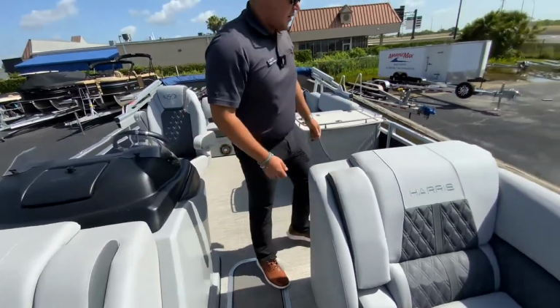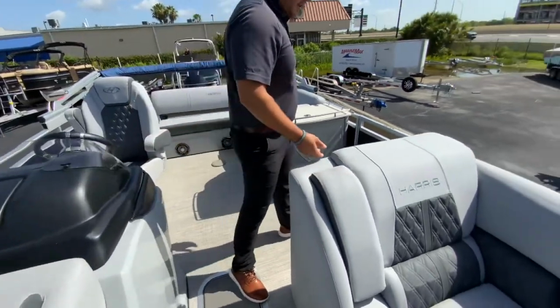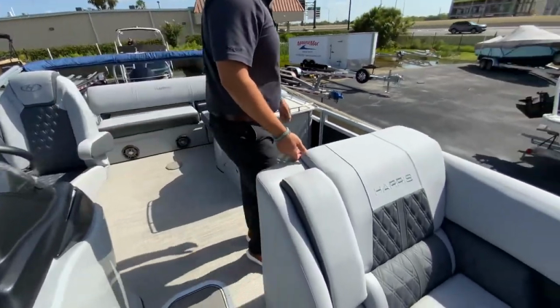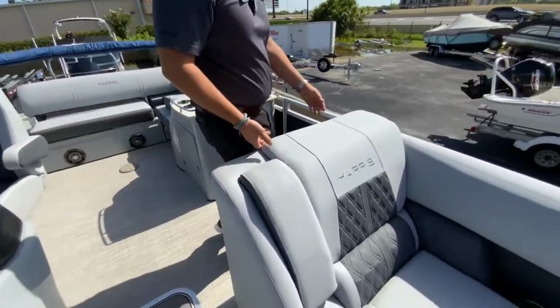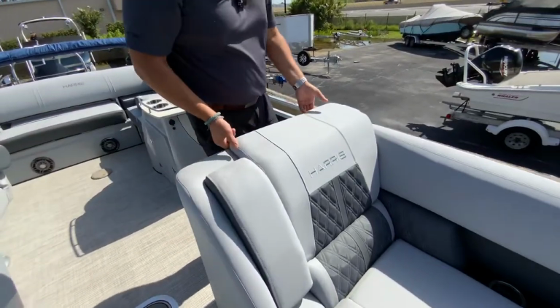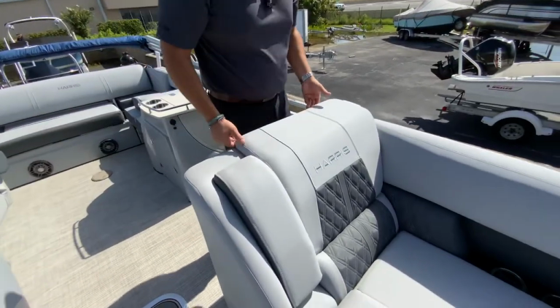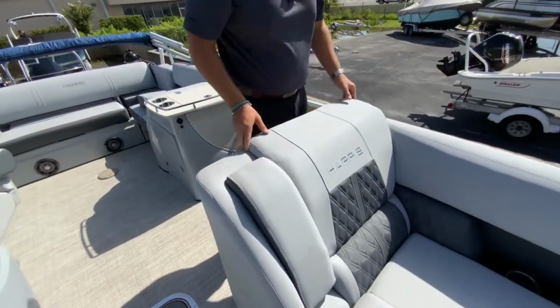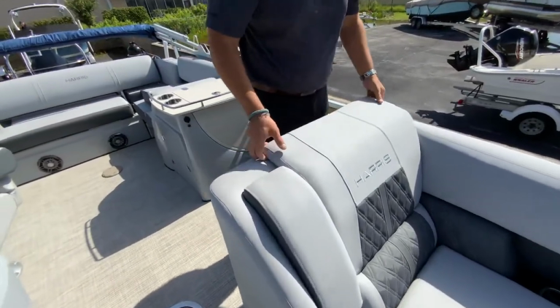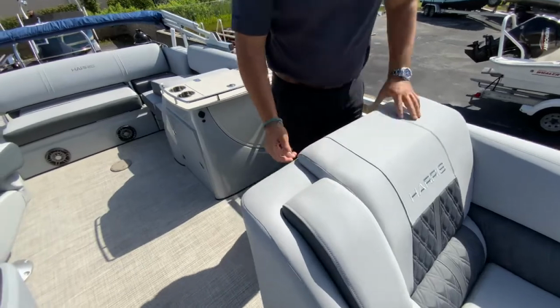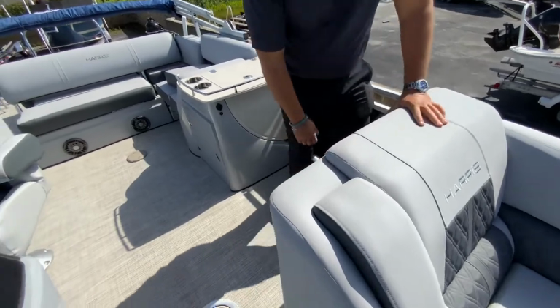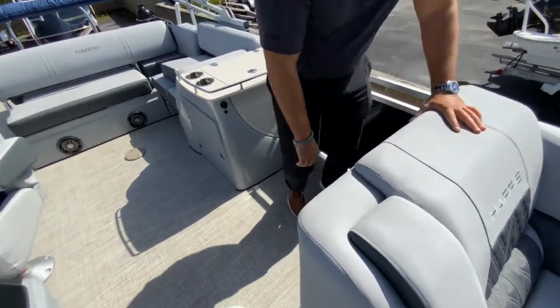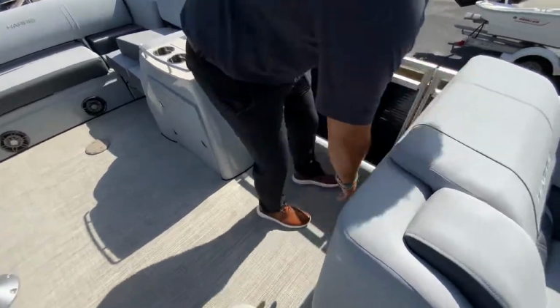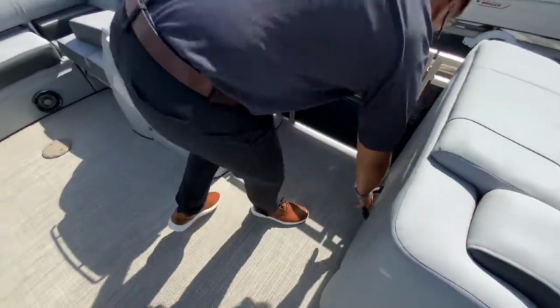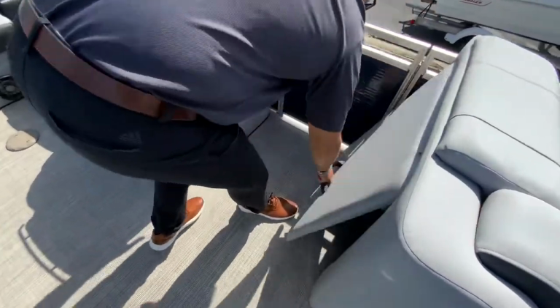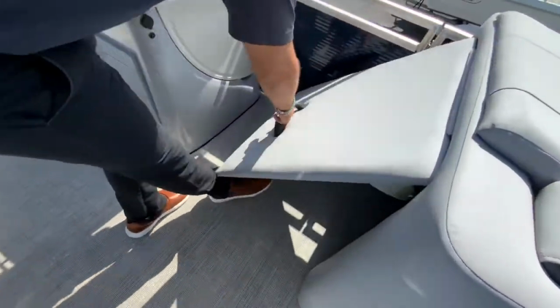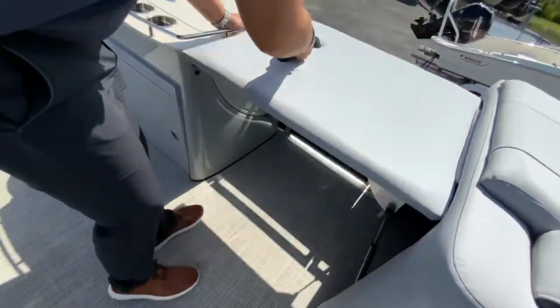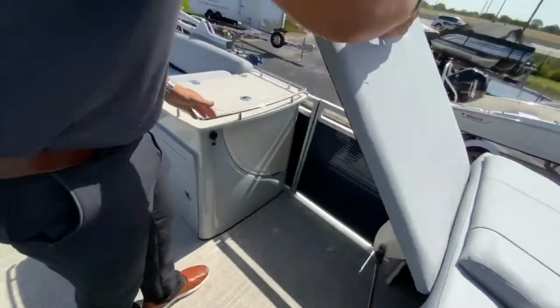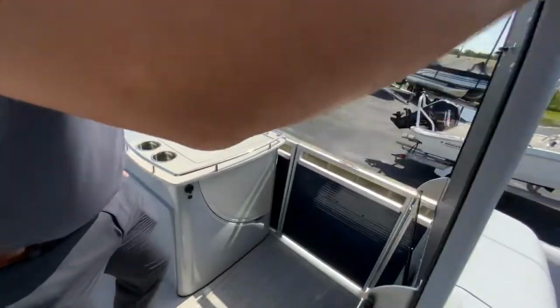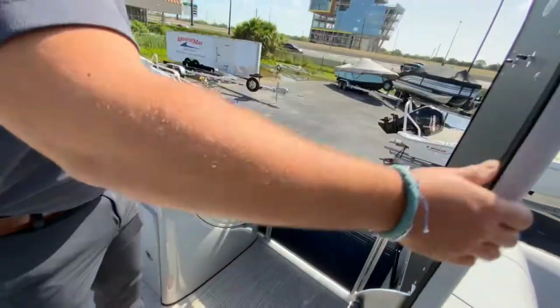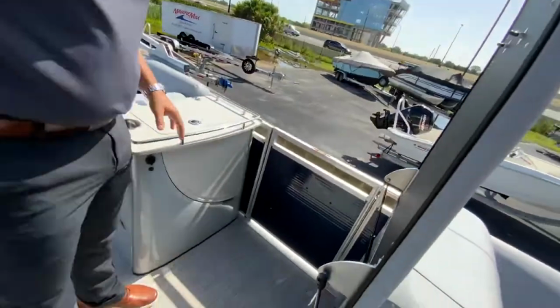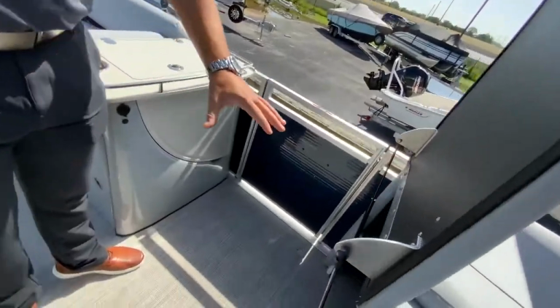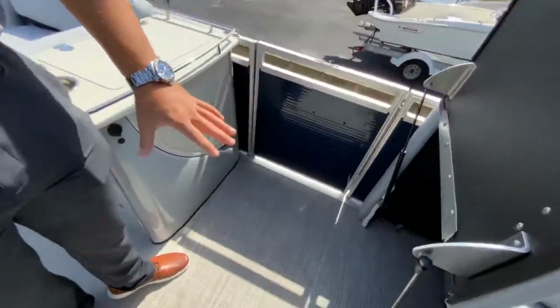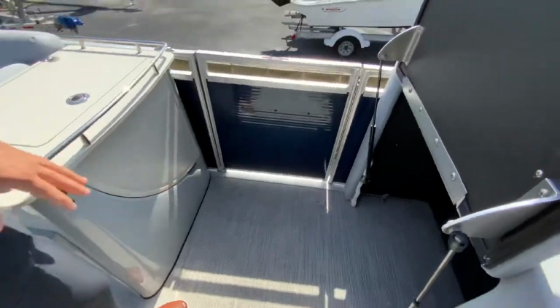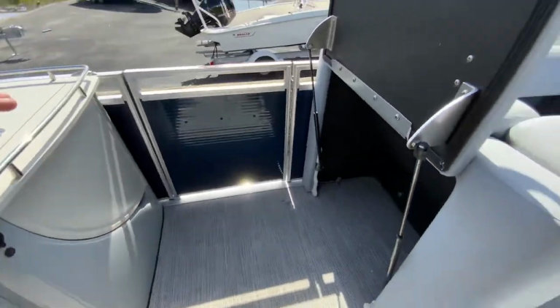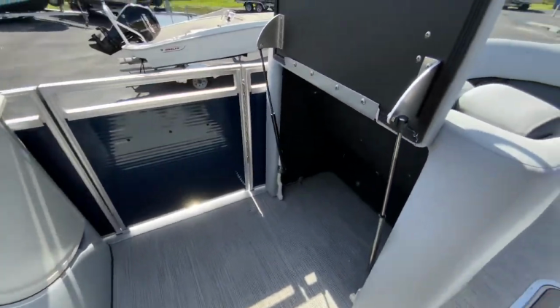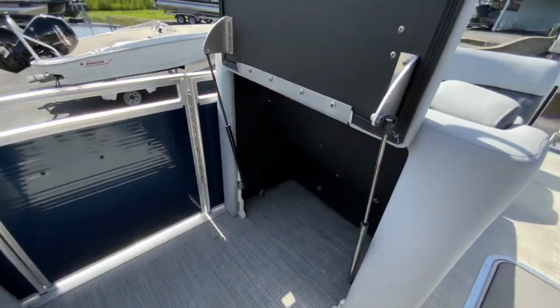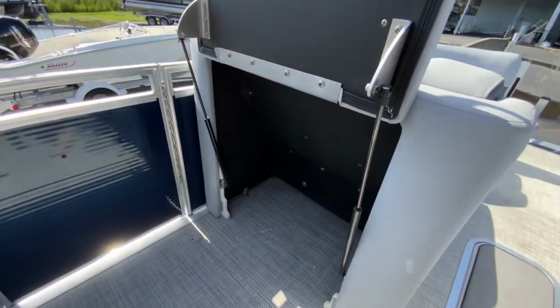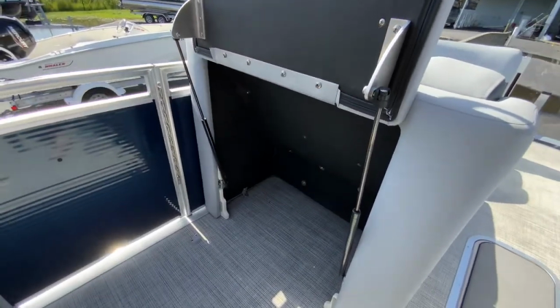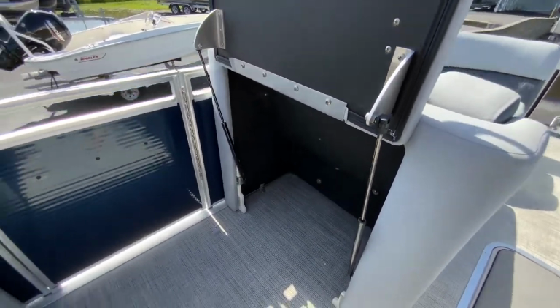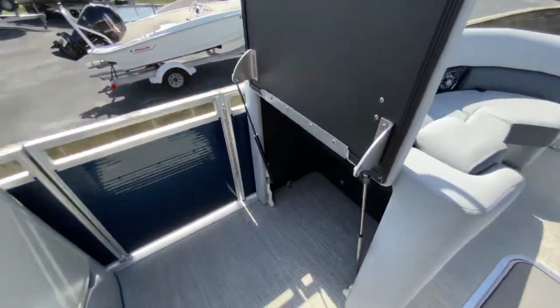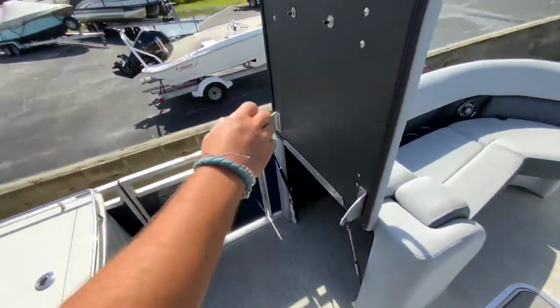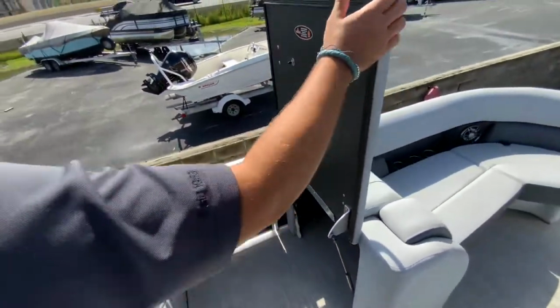Underneath this compartment here you have a nice big storage compartment. You can put a cooler in there and you can actually add a changing station.